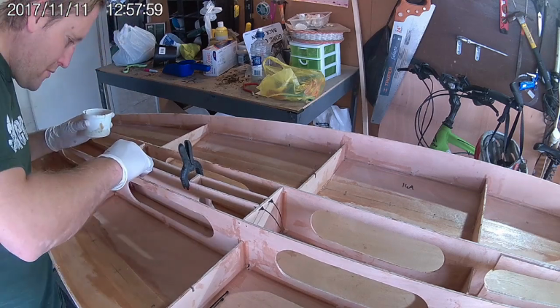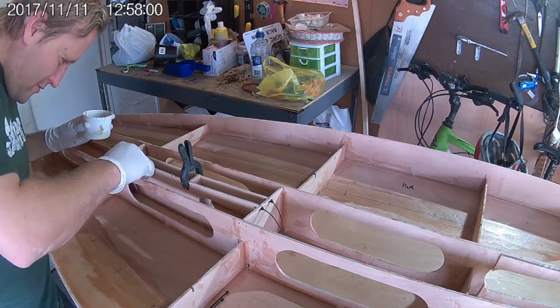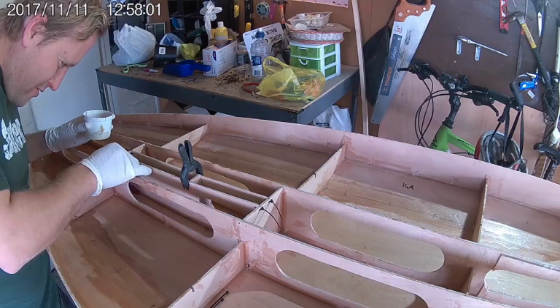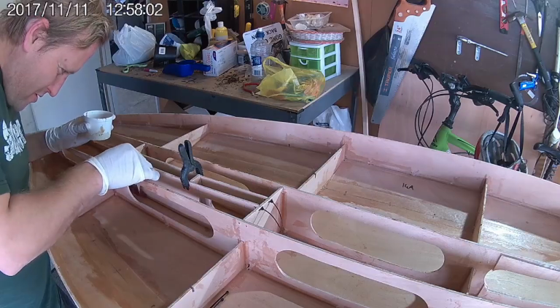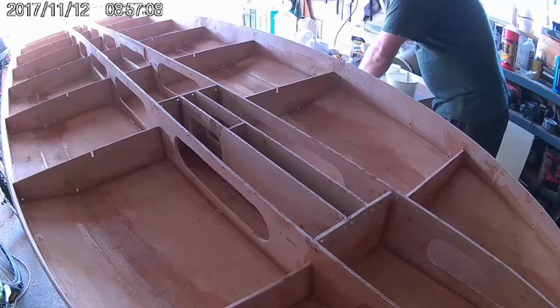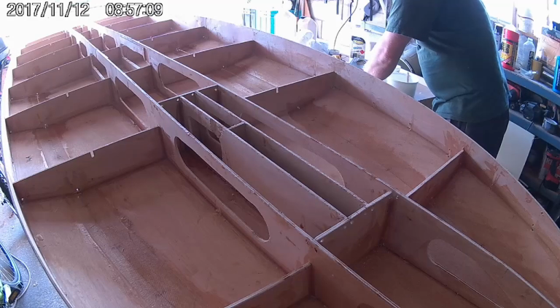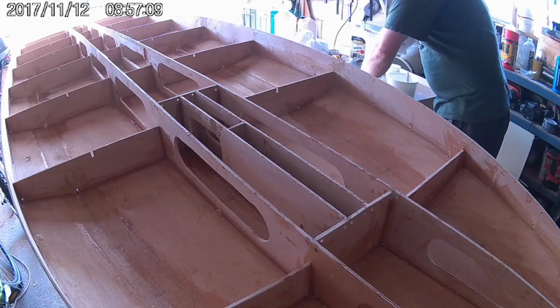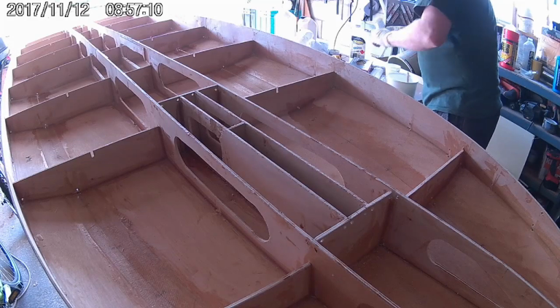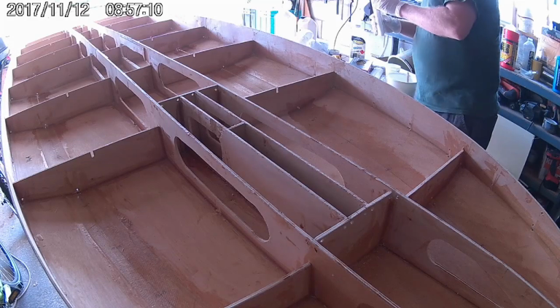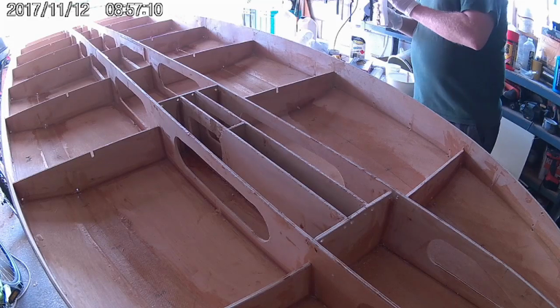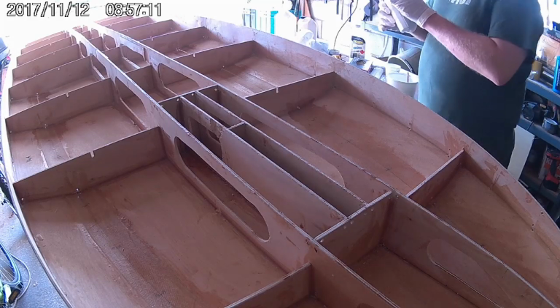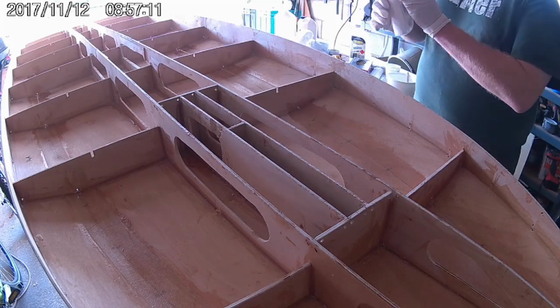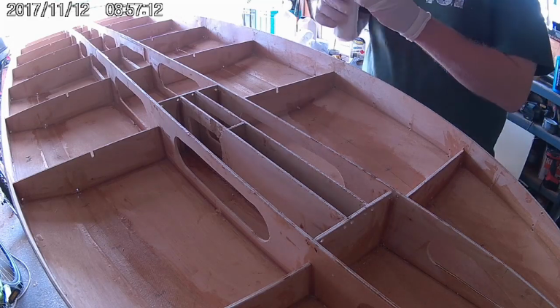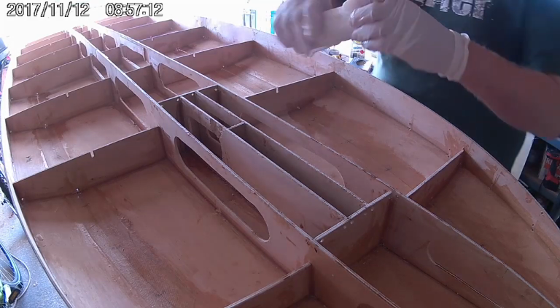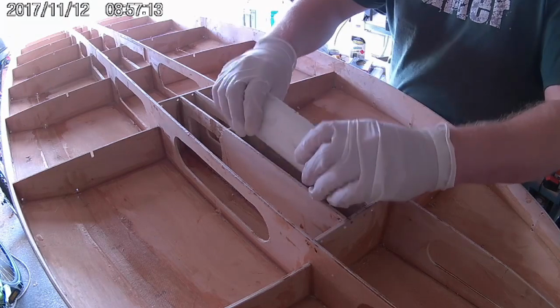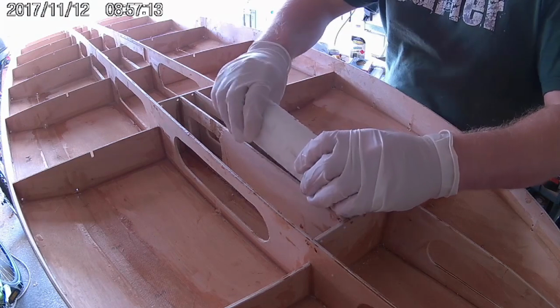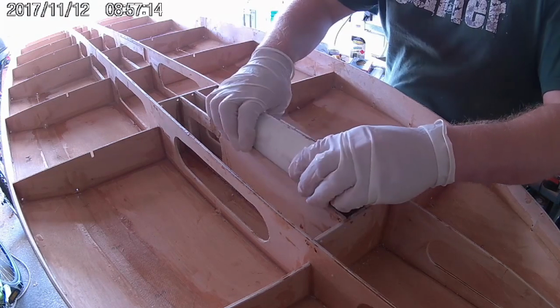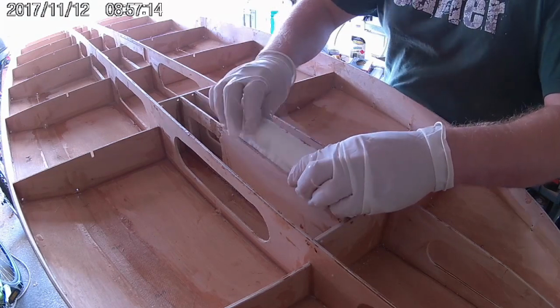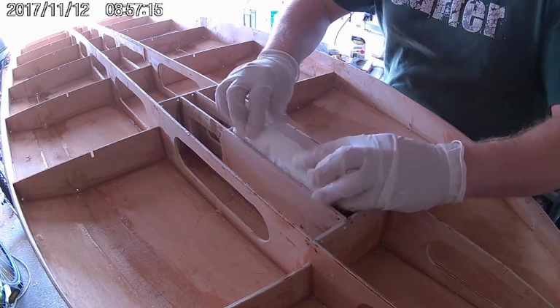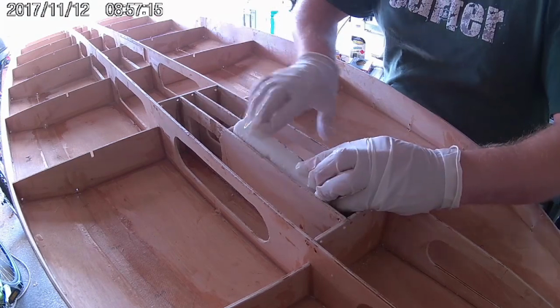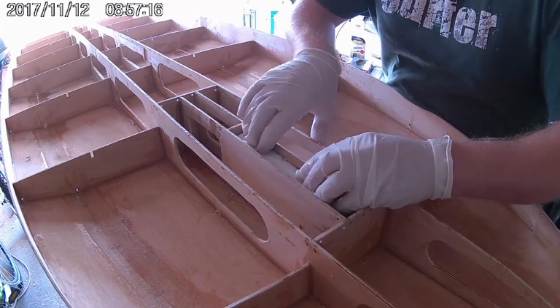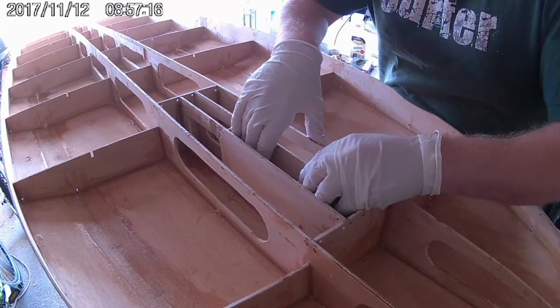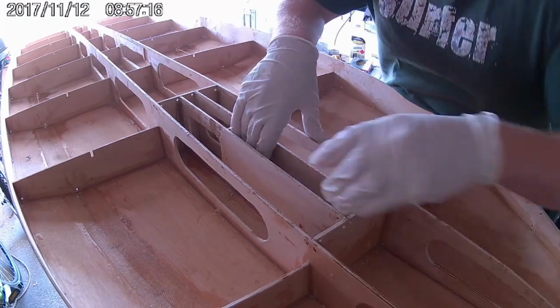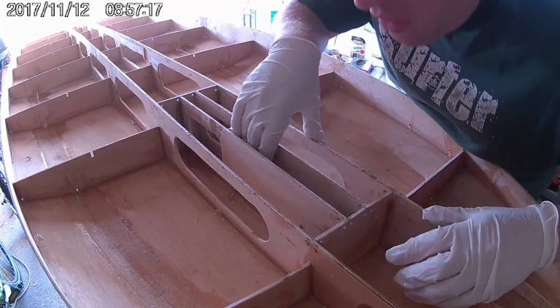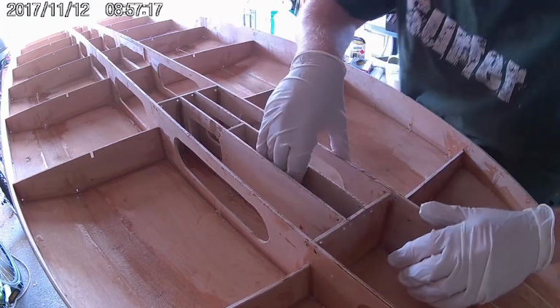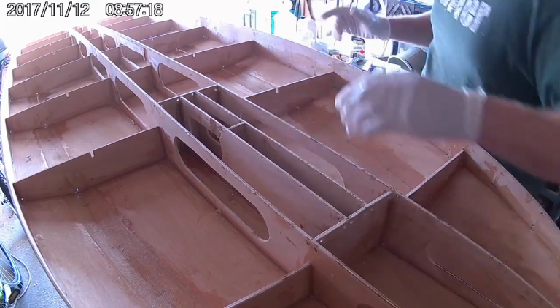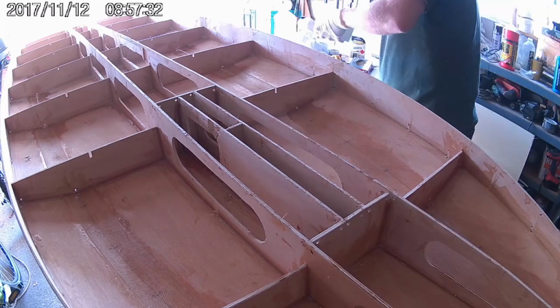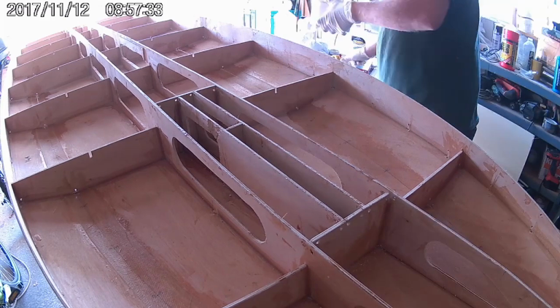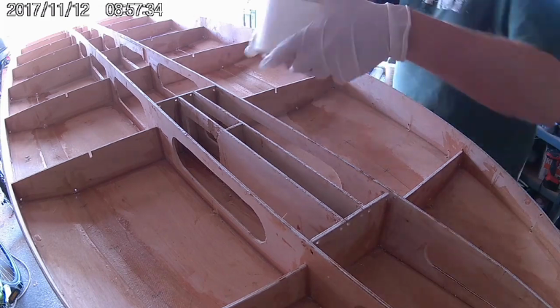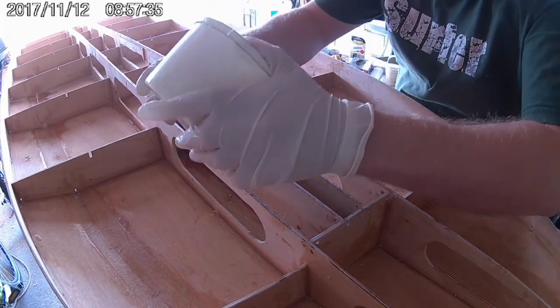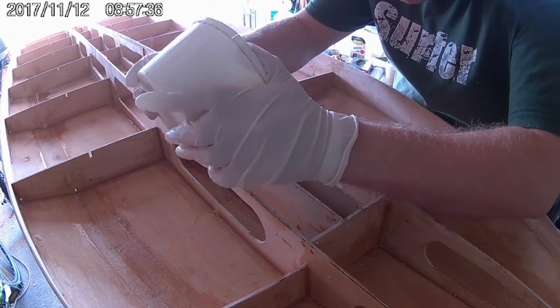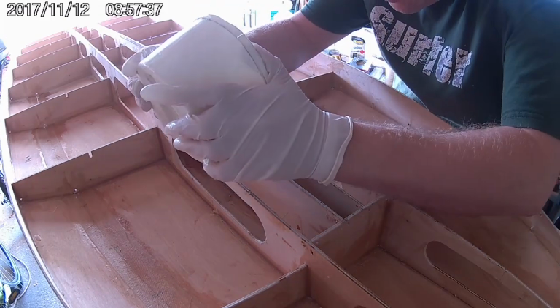Once the glue has dried, the whole fin box slot needs to be filled with resin. However before I do this, I'm going to install a block of polystyrene into the front of the slot. This will help reduce the amount of resin that it takes to fill the slot later on.